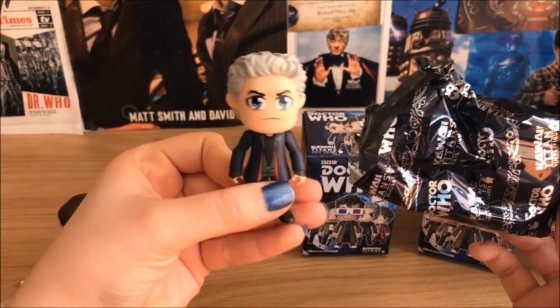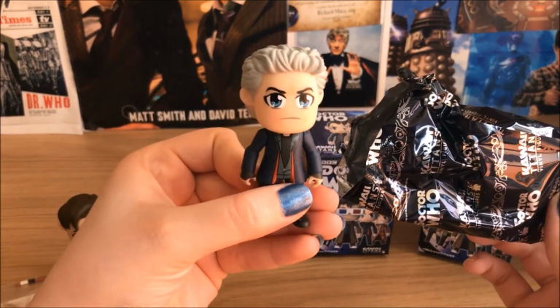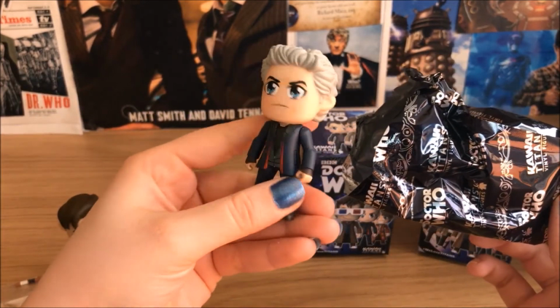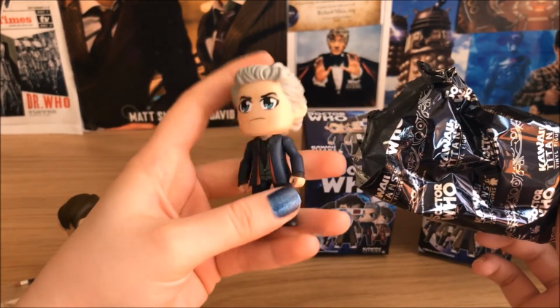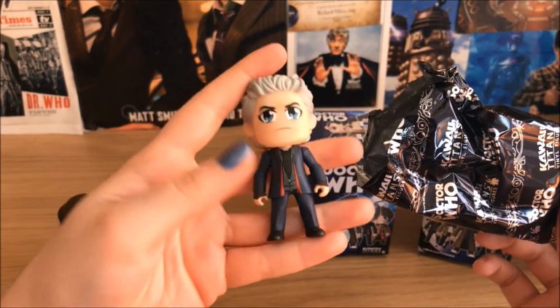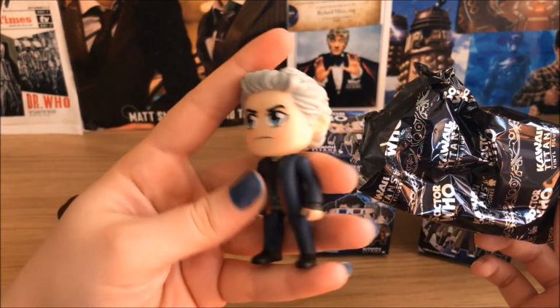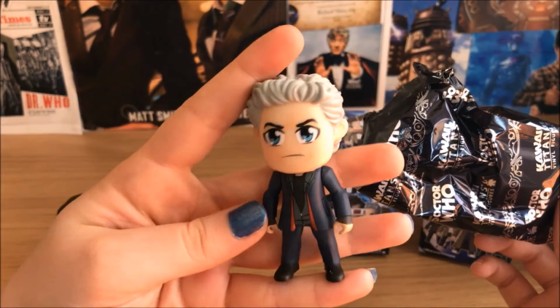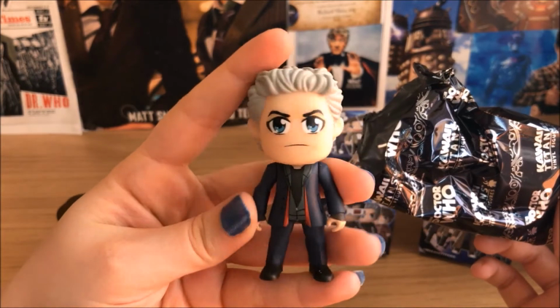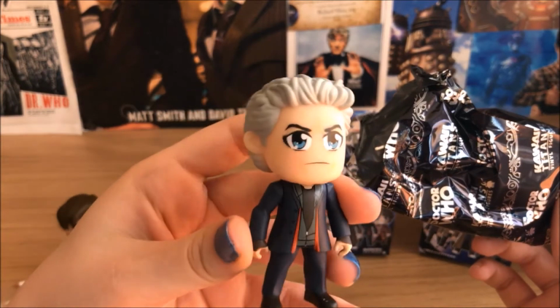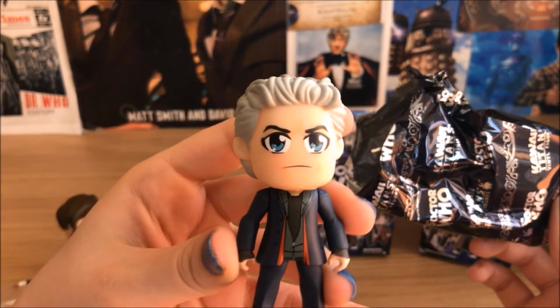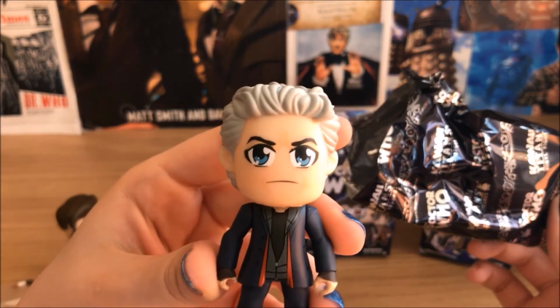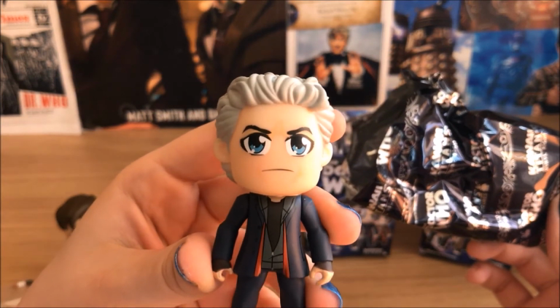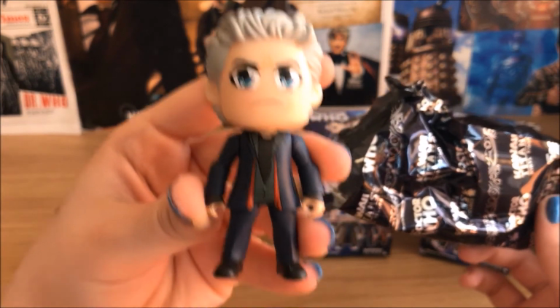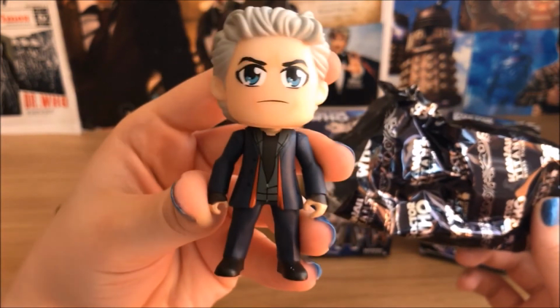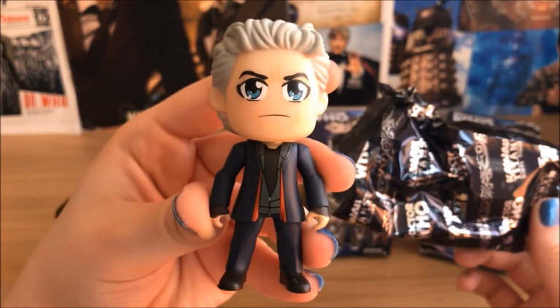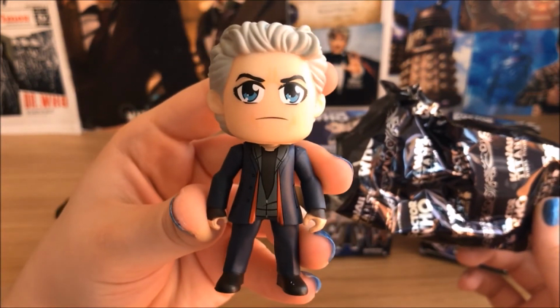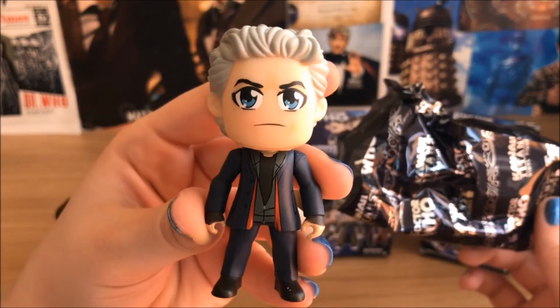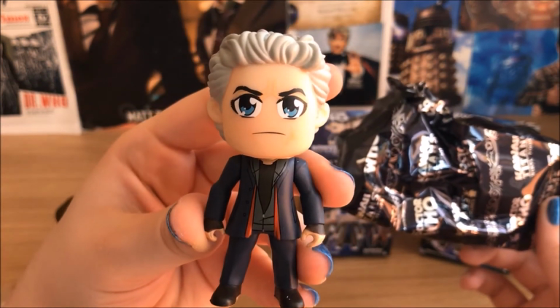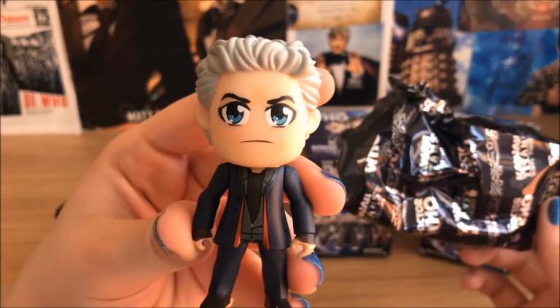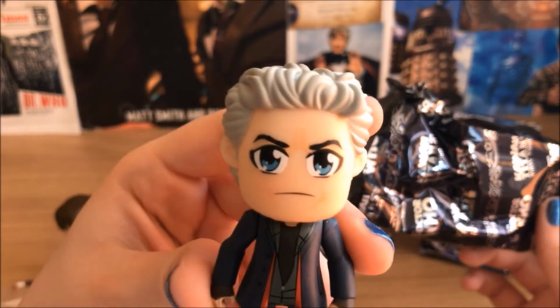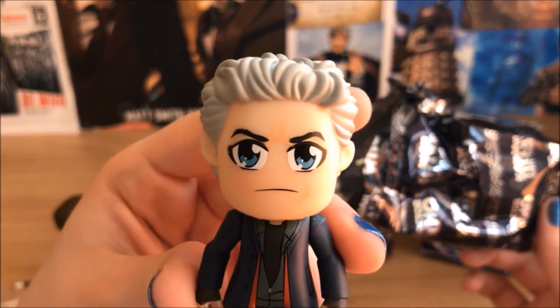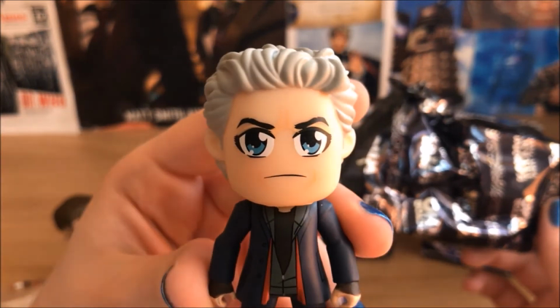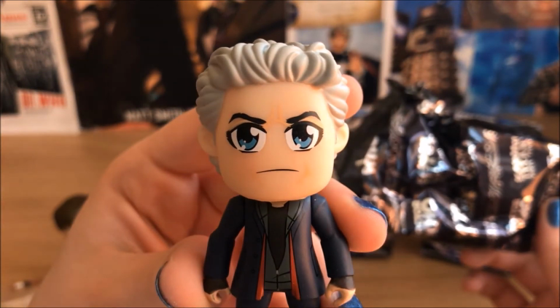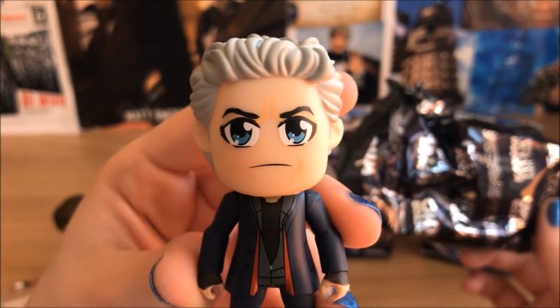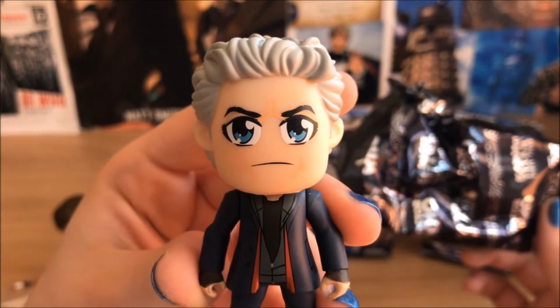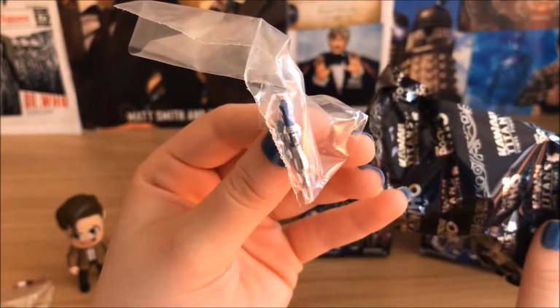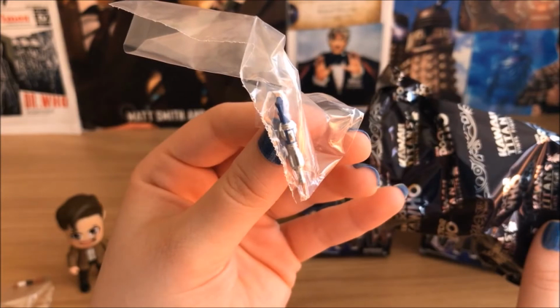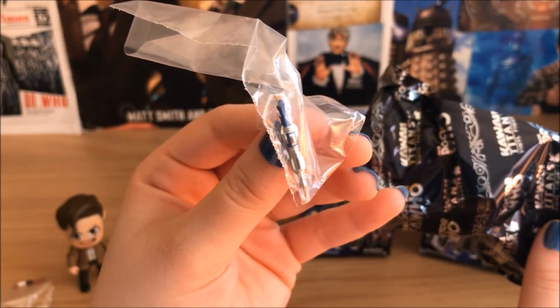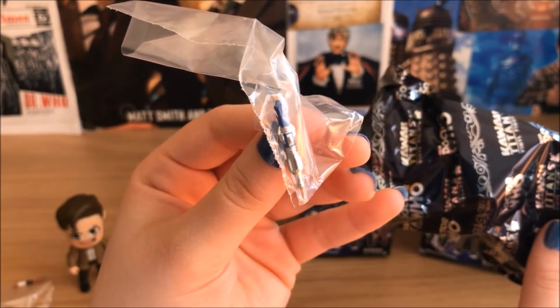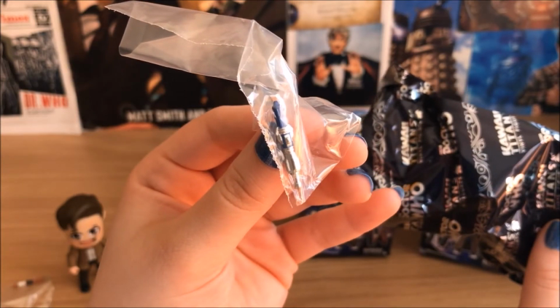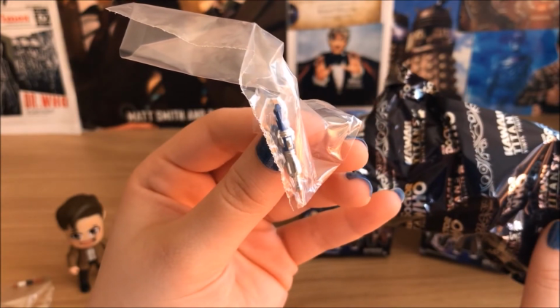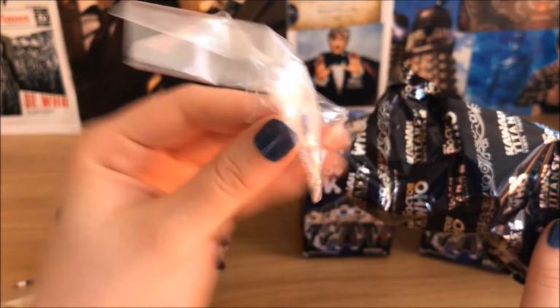Next up we have the Twelfth Doctor. And here's his Sonic.